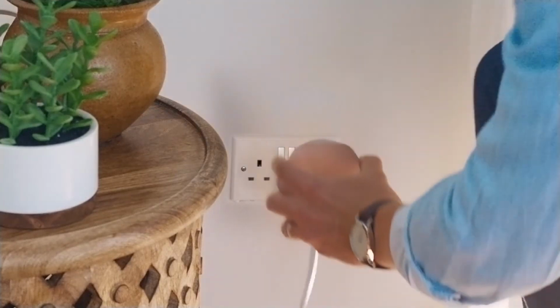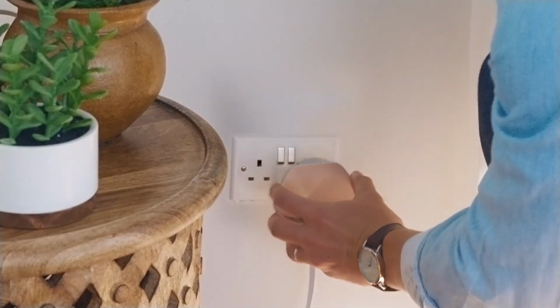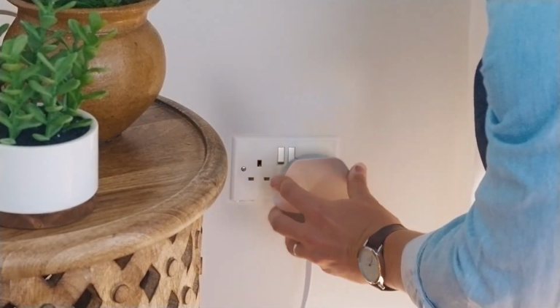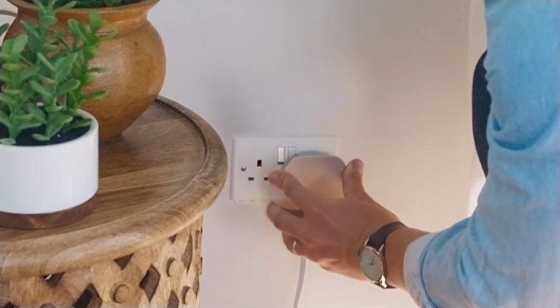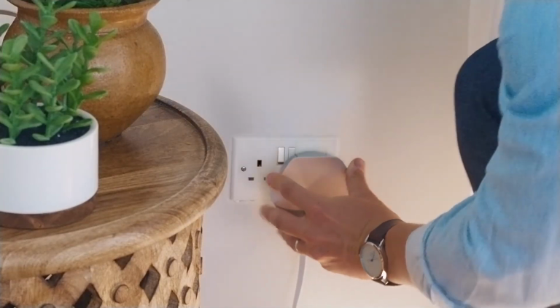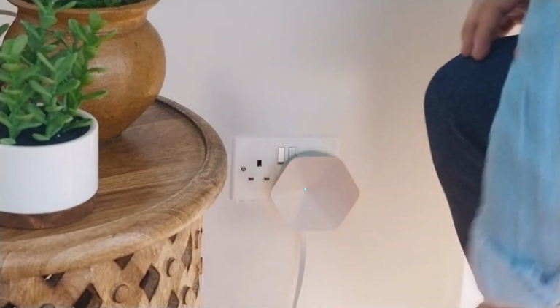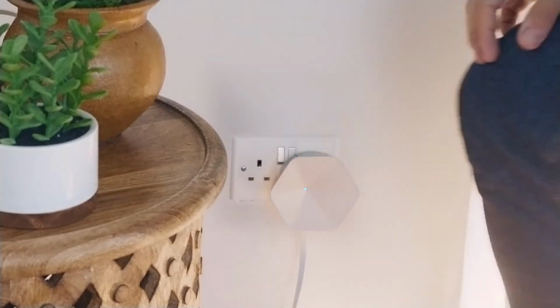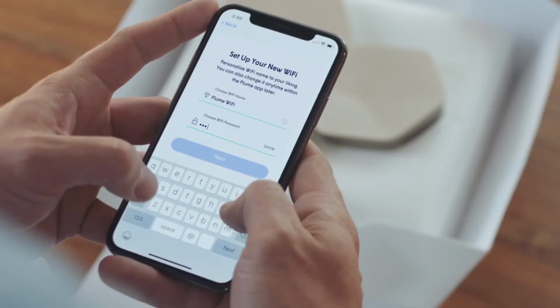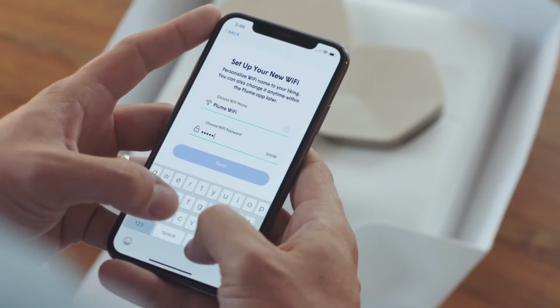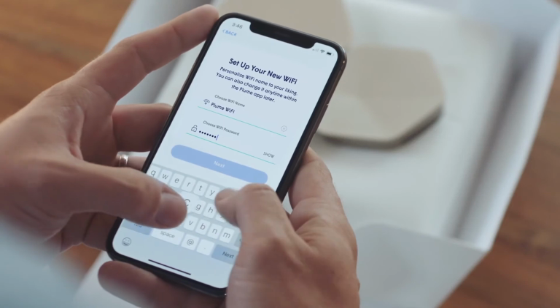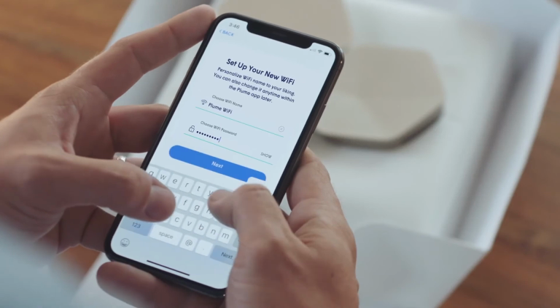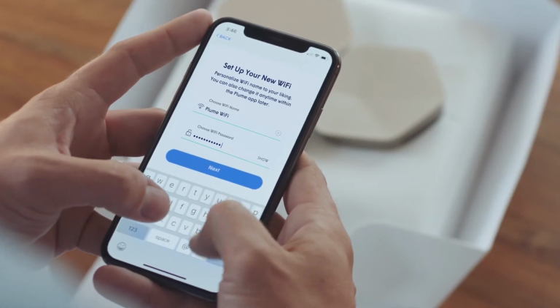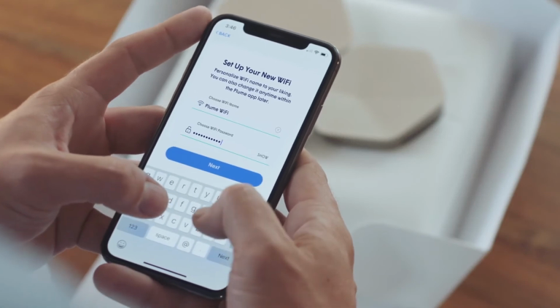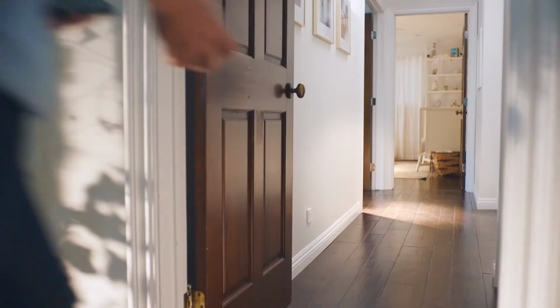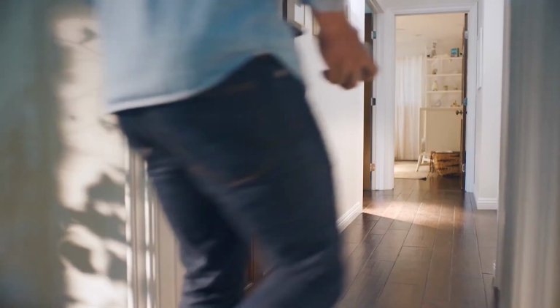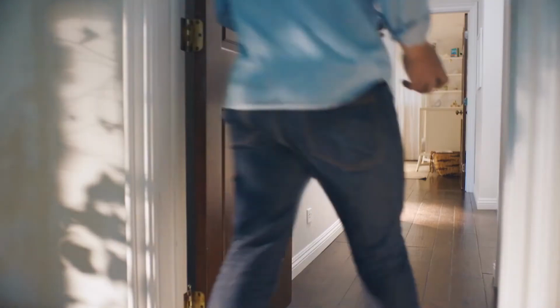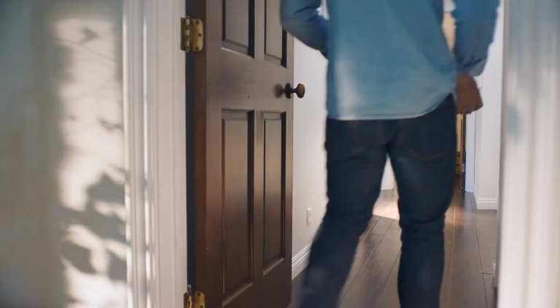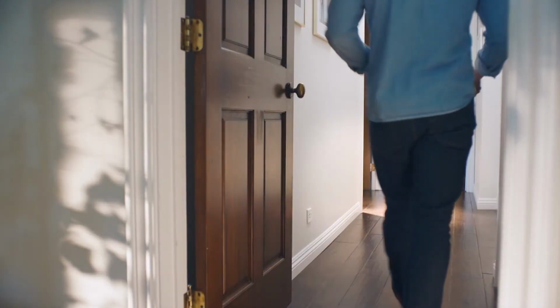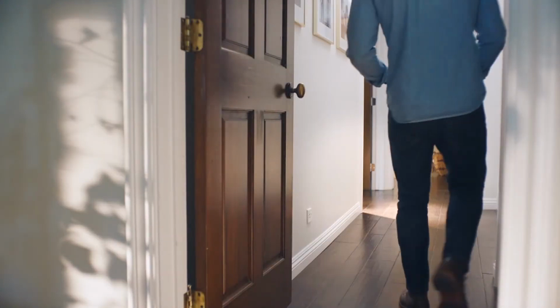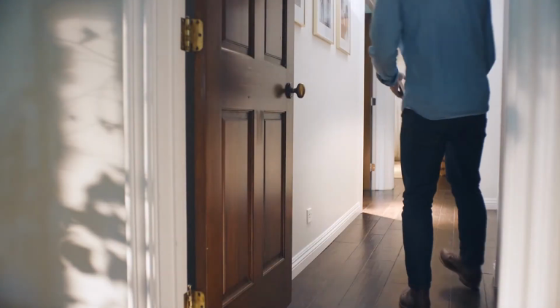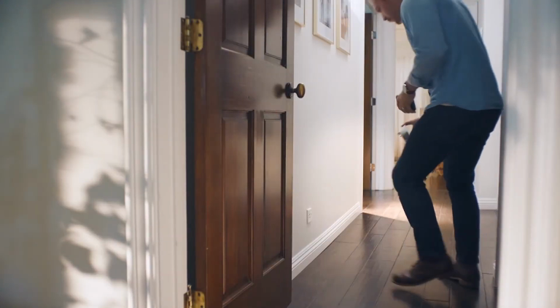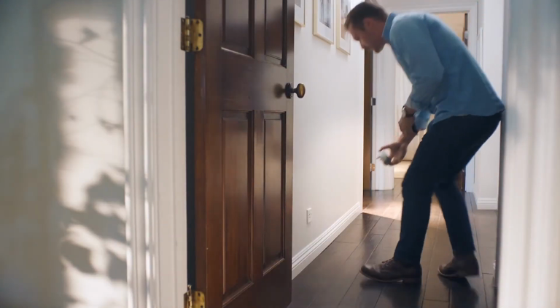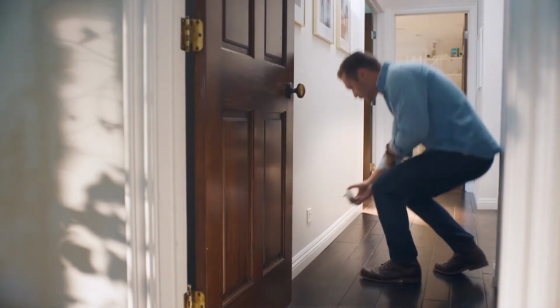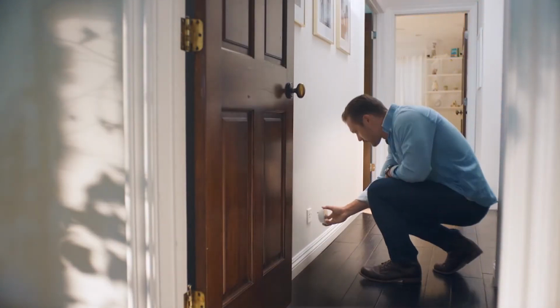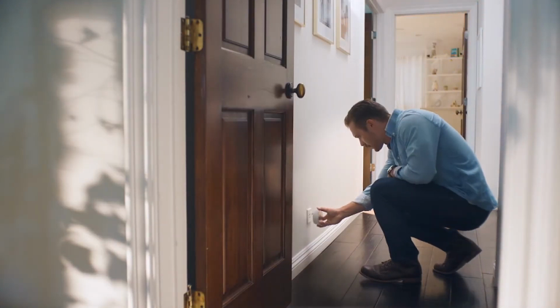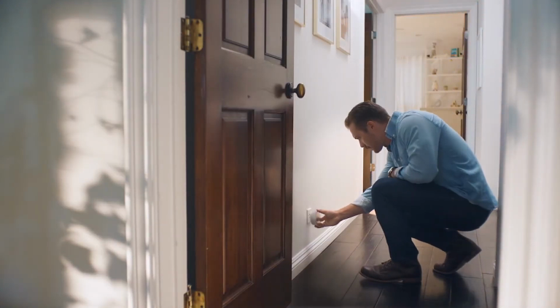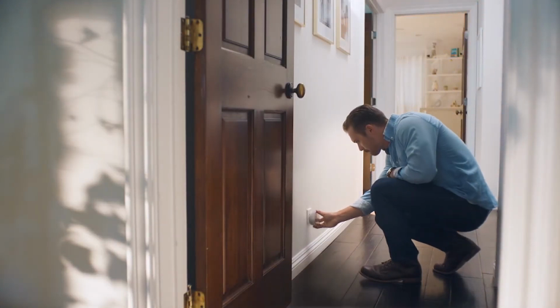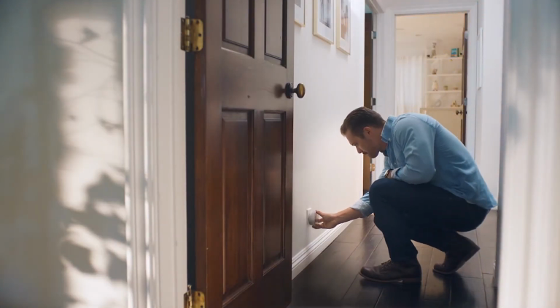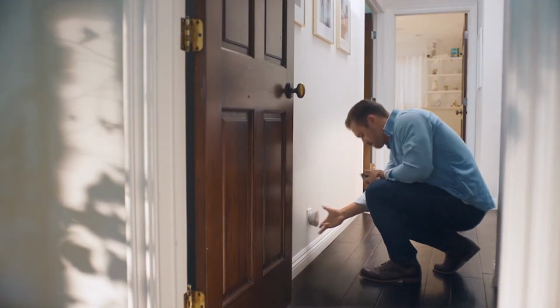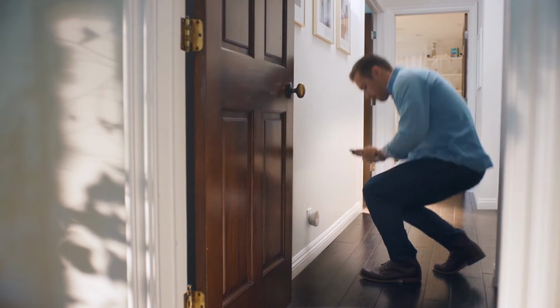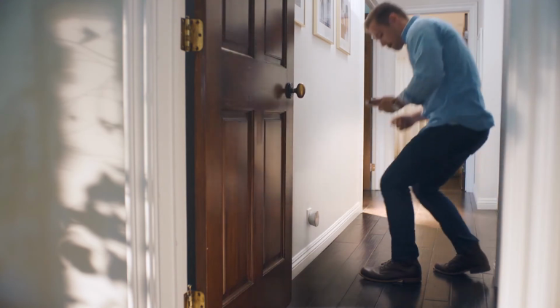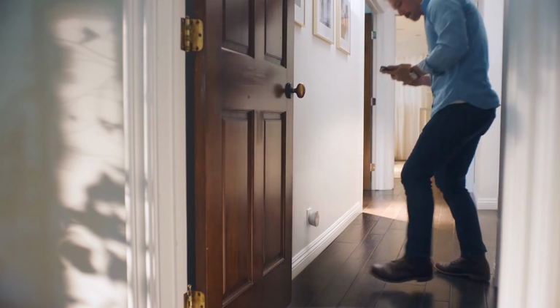Use the app to create your Plume account and connect a Plume superpod to the router. Once Plume is broadcasting and ready to discover more pods, you can spread the remaining pods around the house, being mindful of a few considerations along the way.